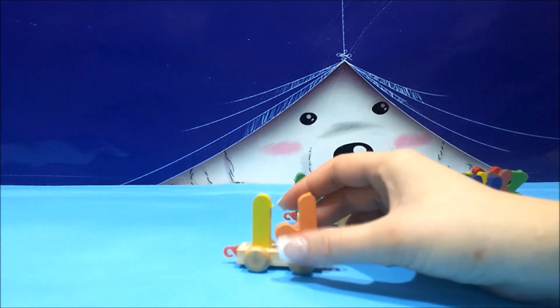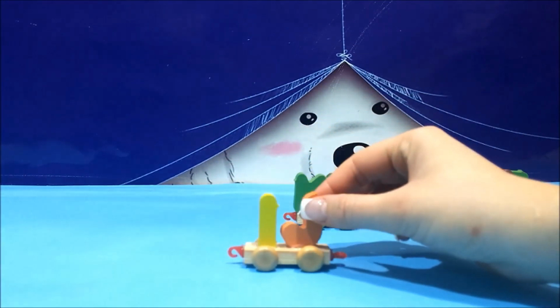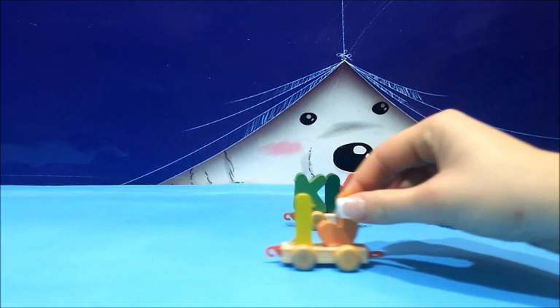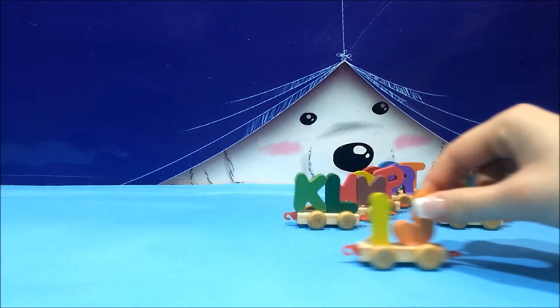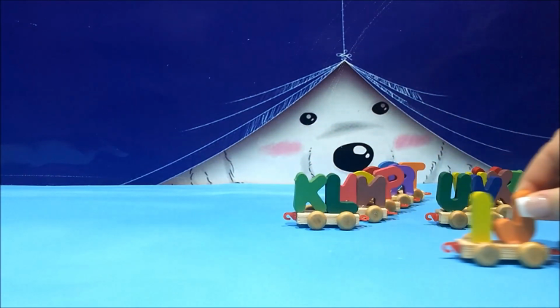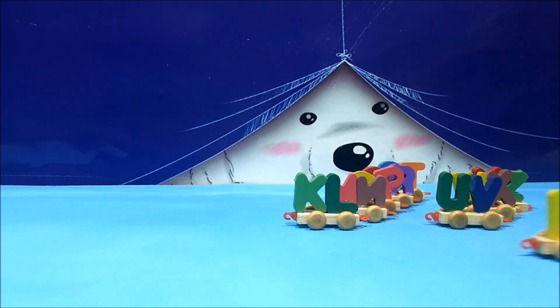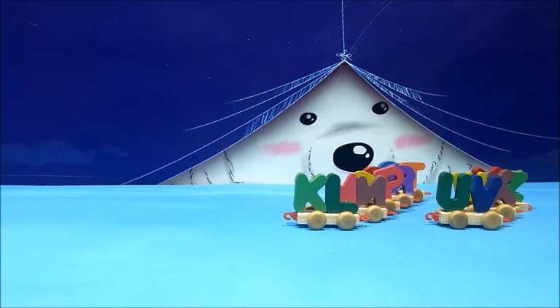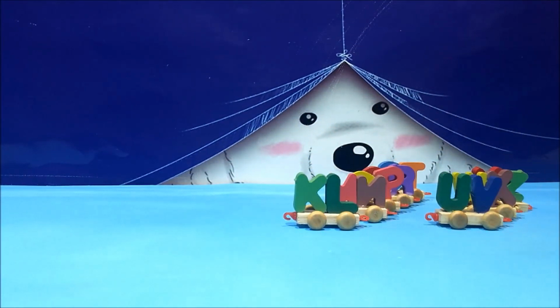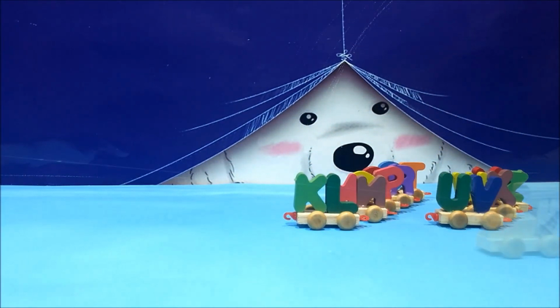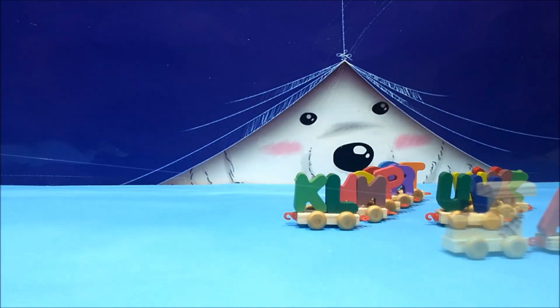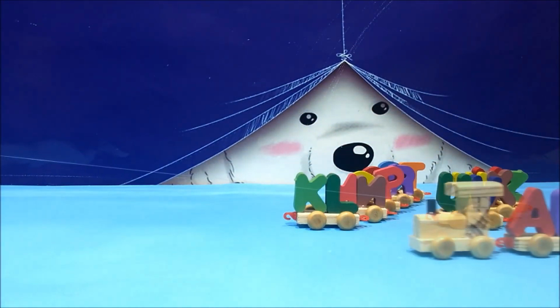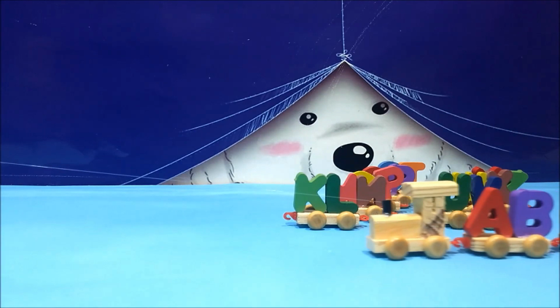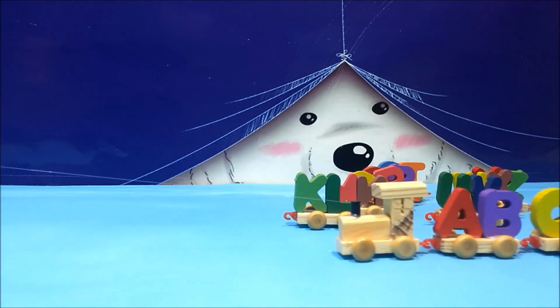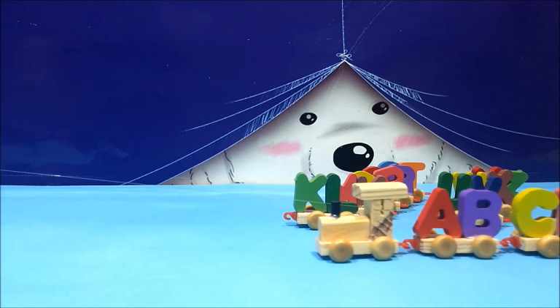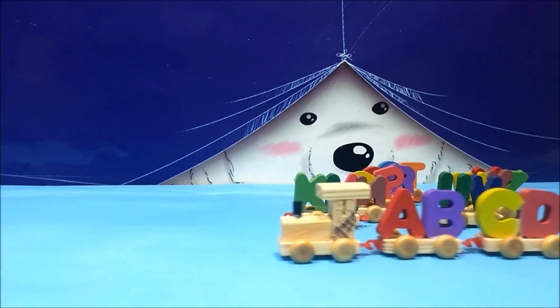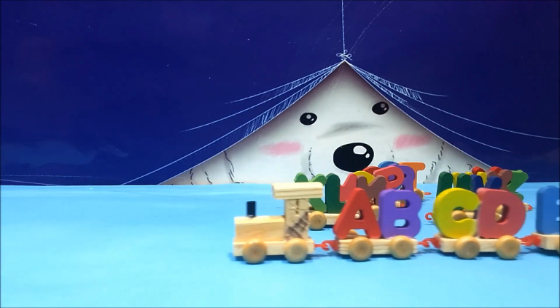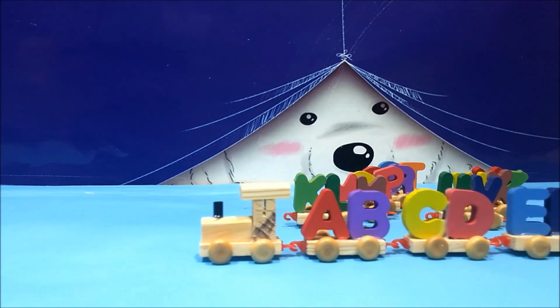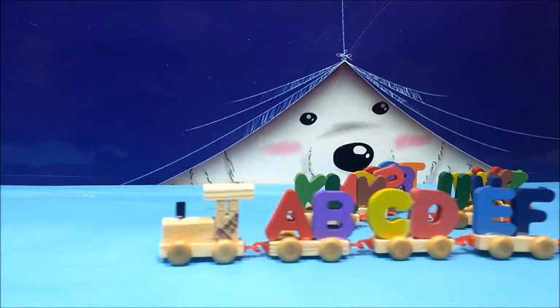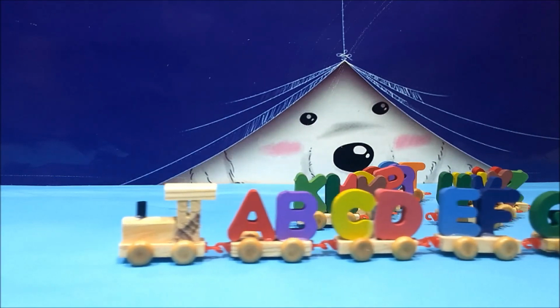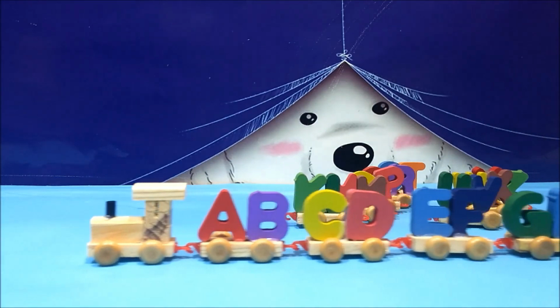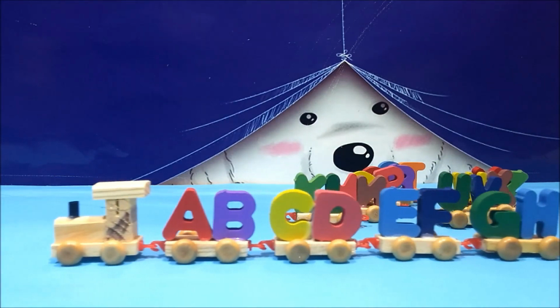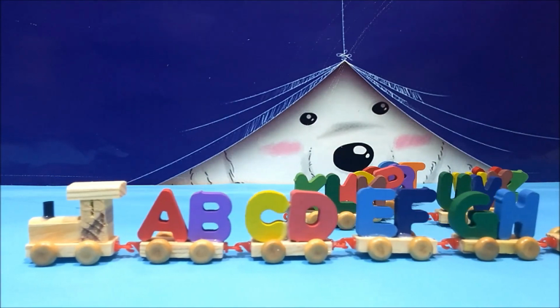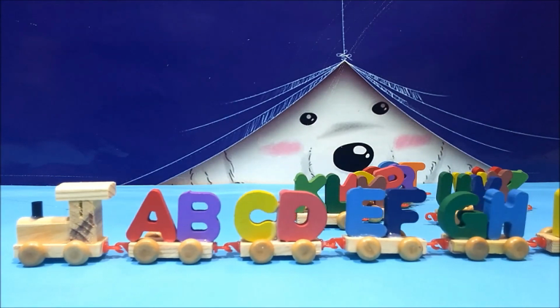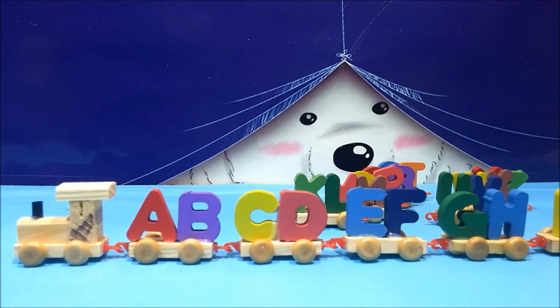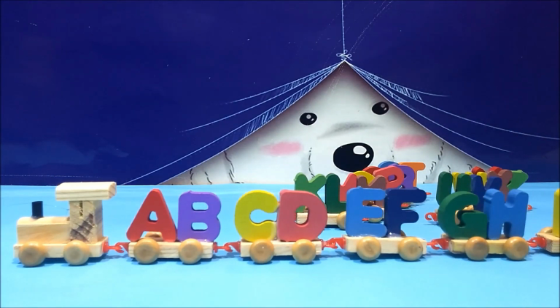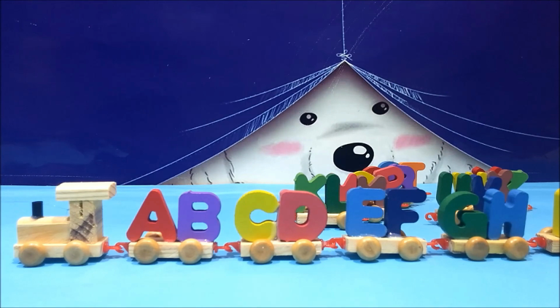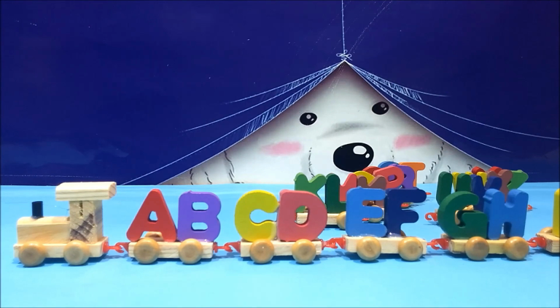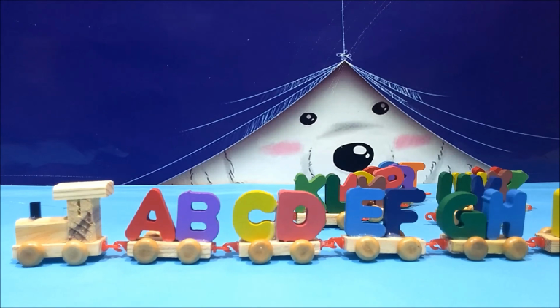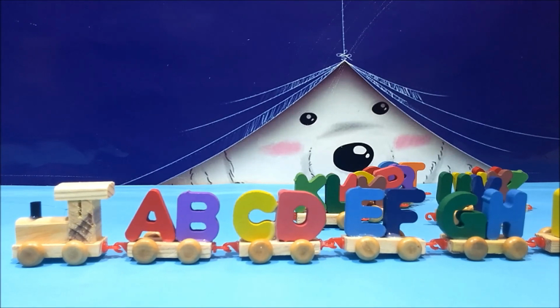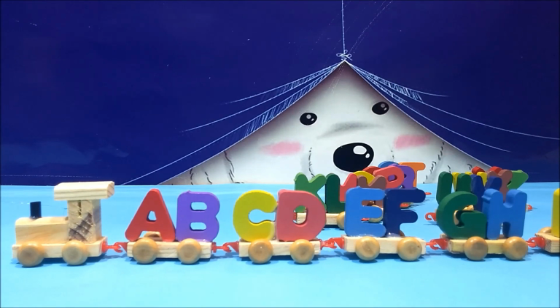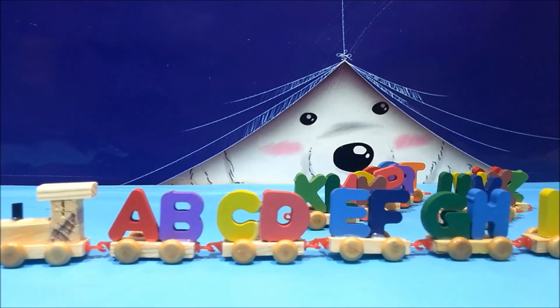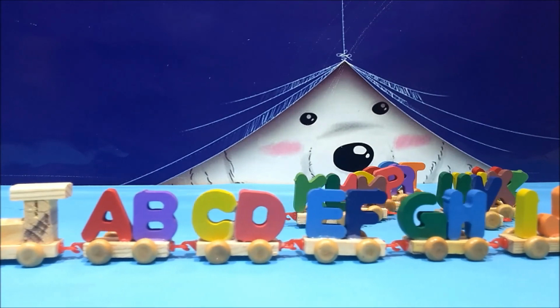And the next letter is J. Do we know anything starting with a J? Joy. Very good. J is for joy. We all like joy, don't we?